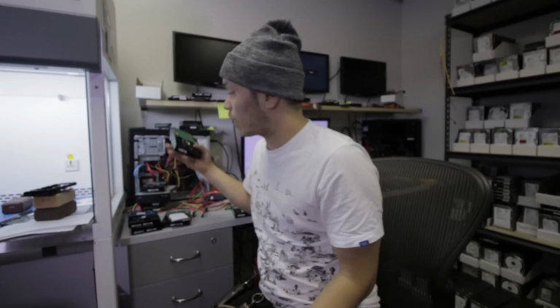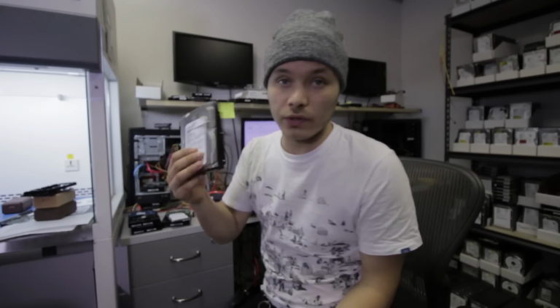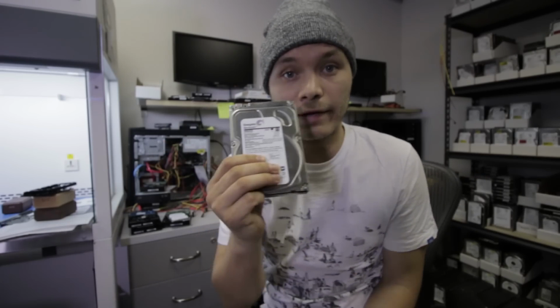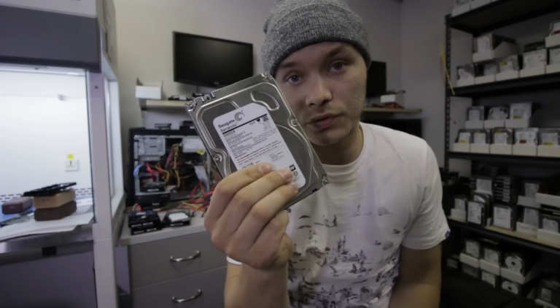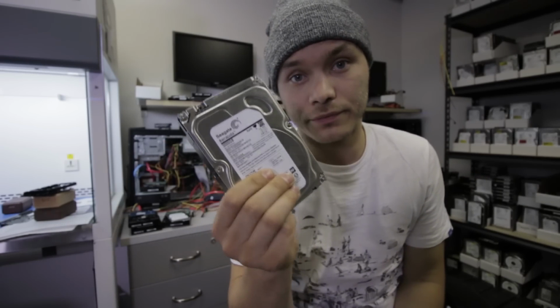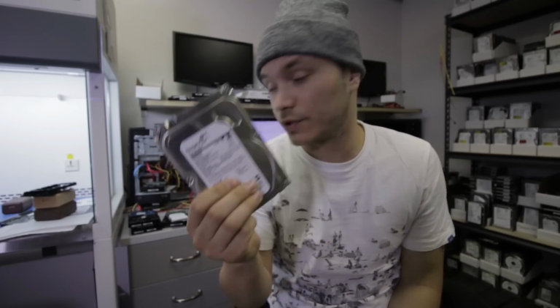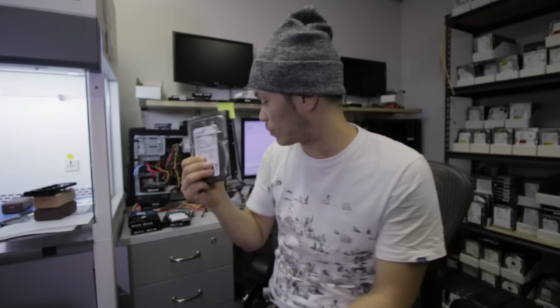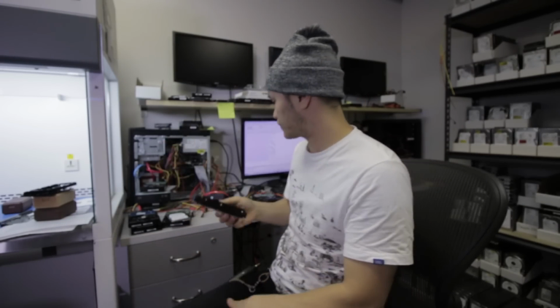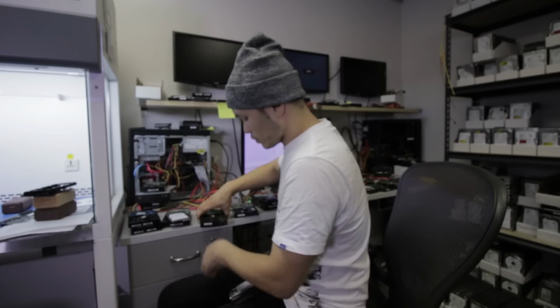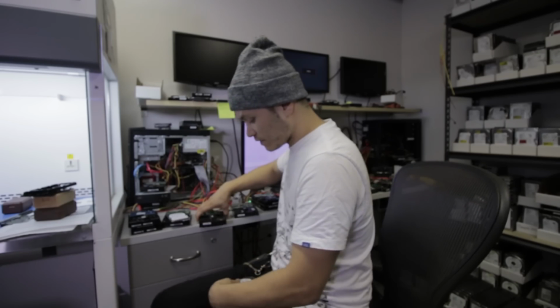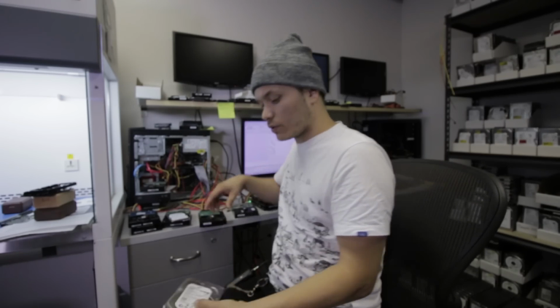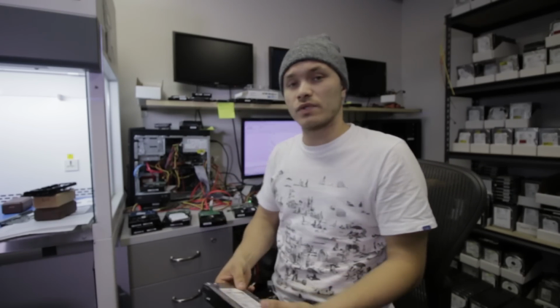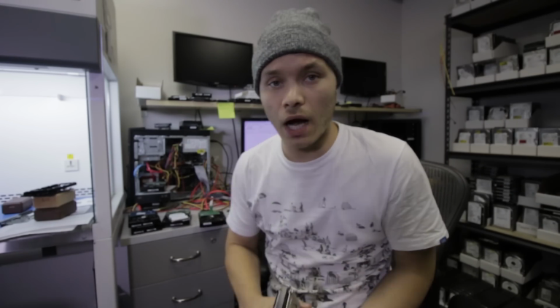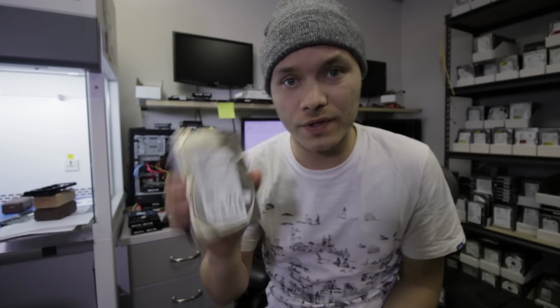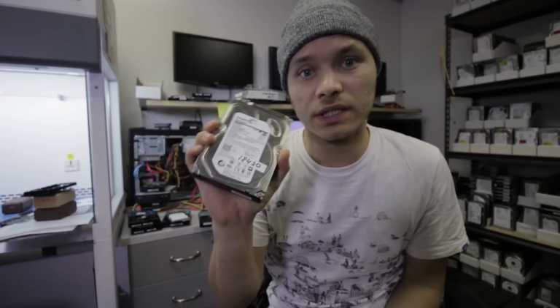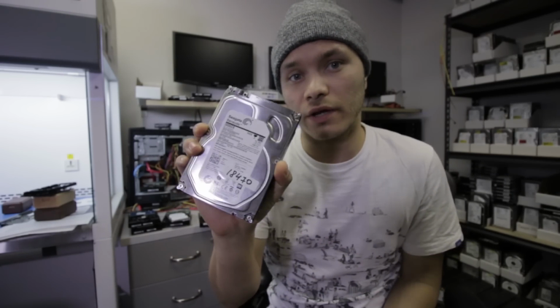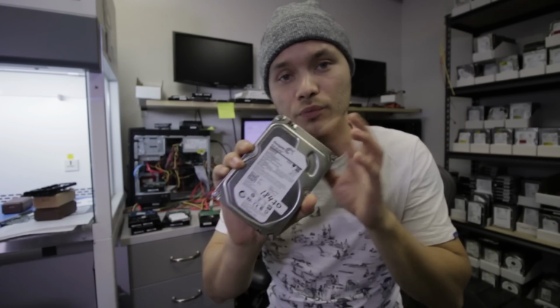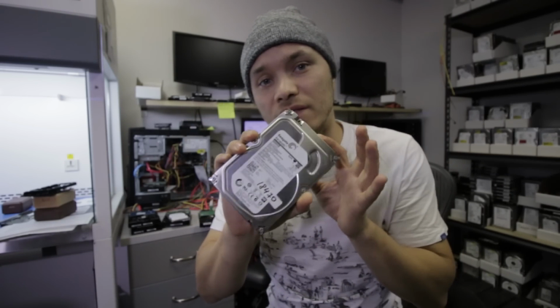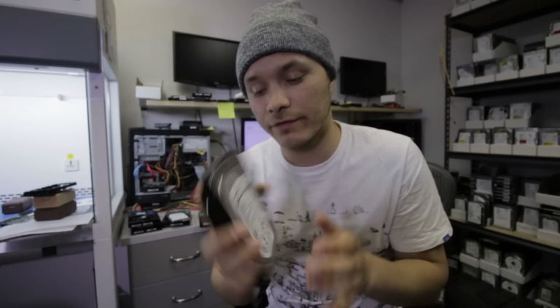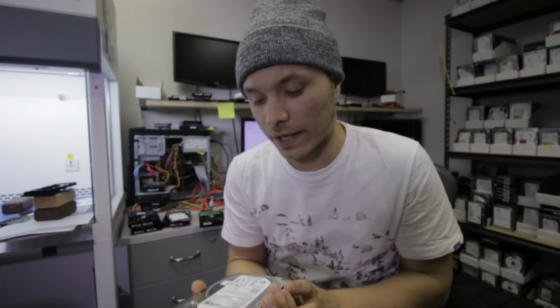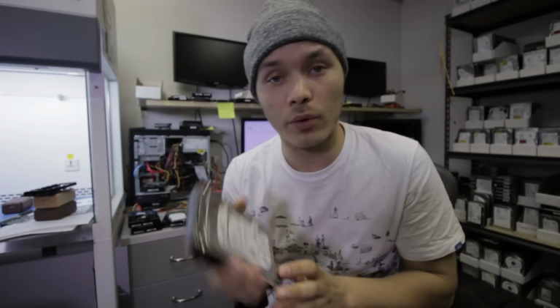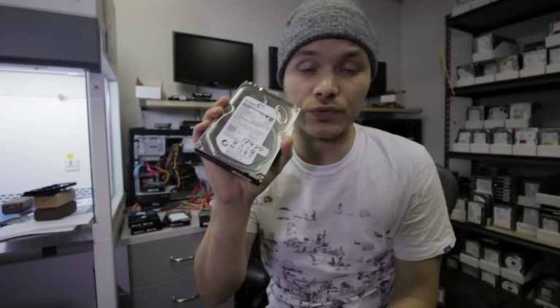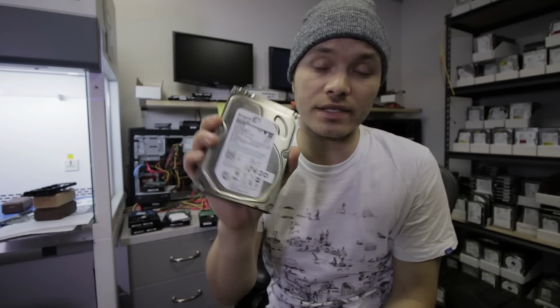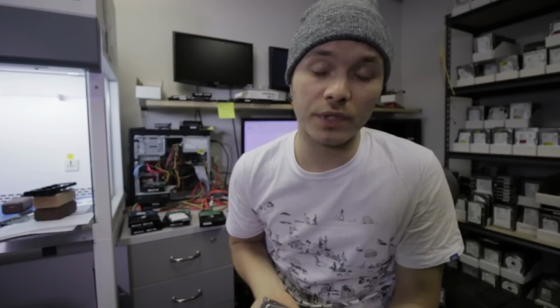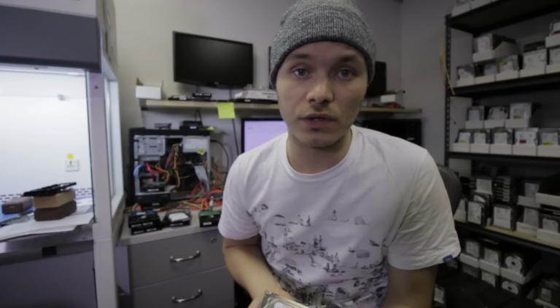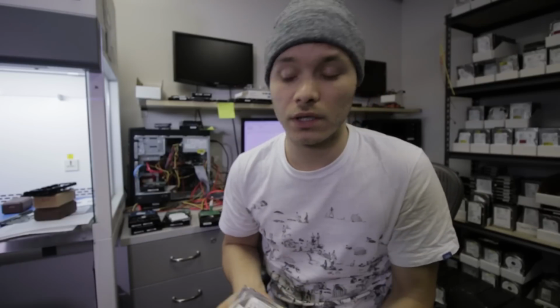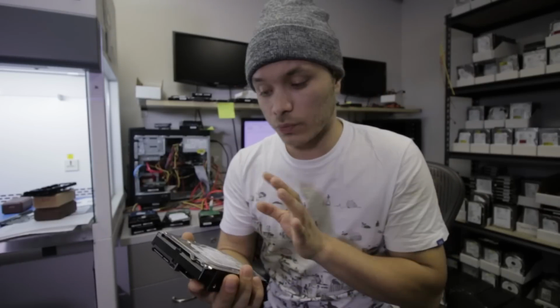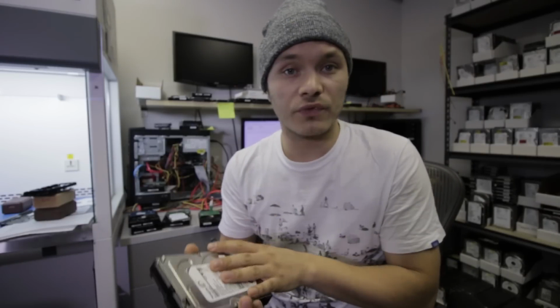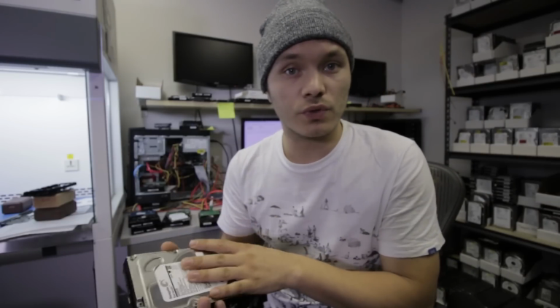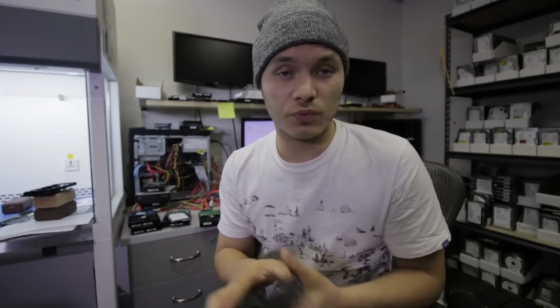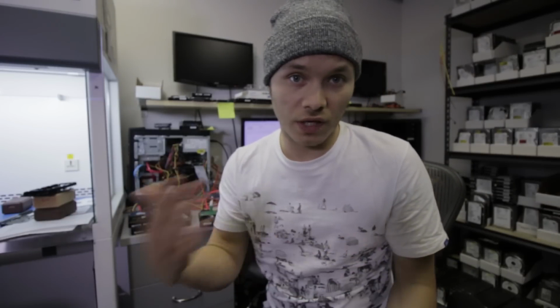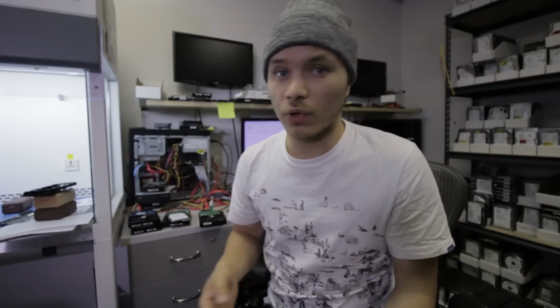These sounds are related to head assembly problems. Up here I have a donor drive. This unit works. Inside of this video you guys will see how this clicking hard drive will be brought back to life and how I will be able to access the information on there with the tools and procedures I'm going to apply.